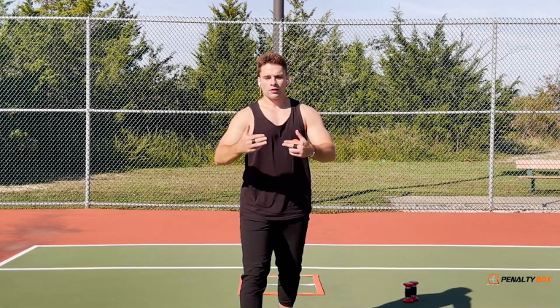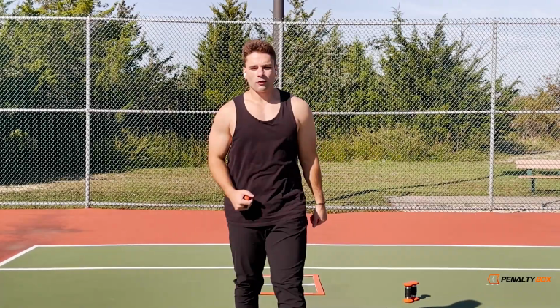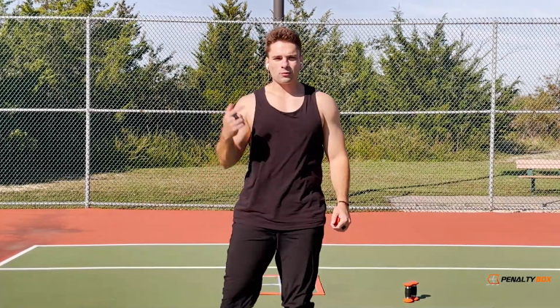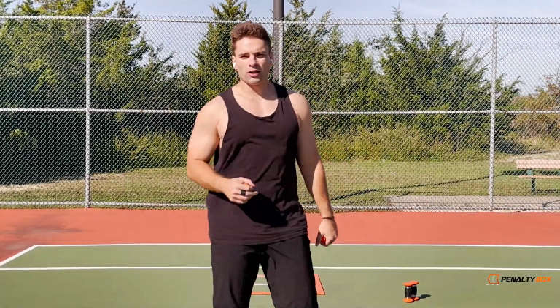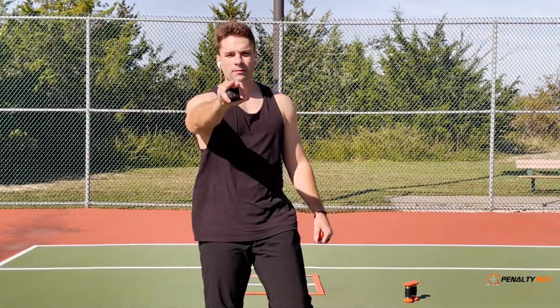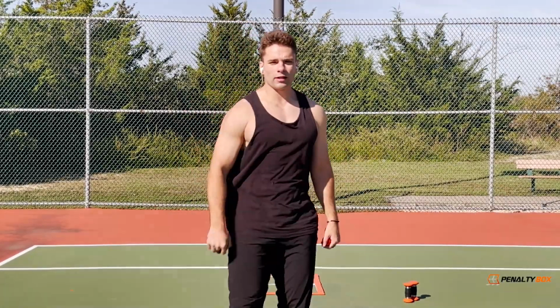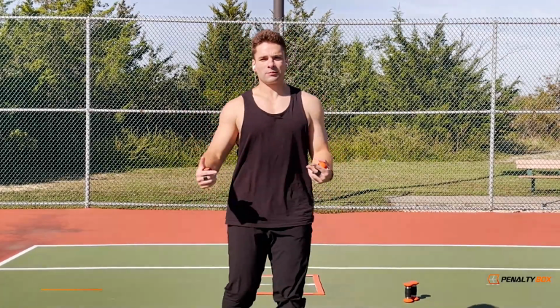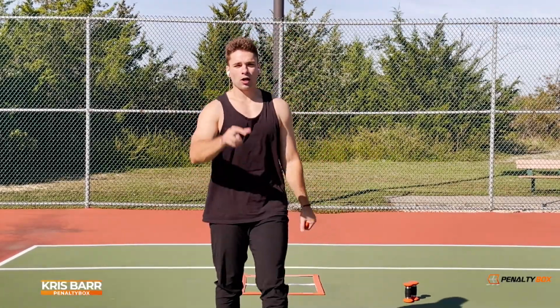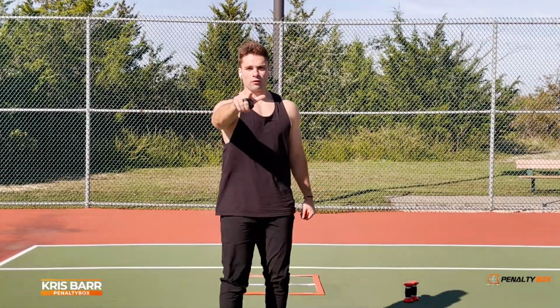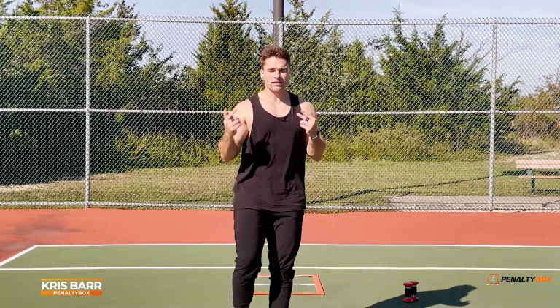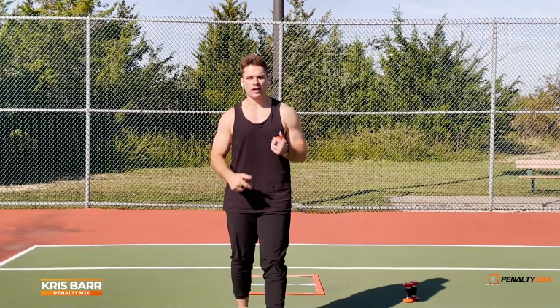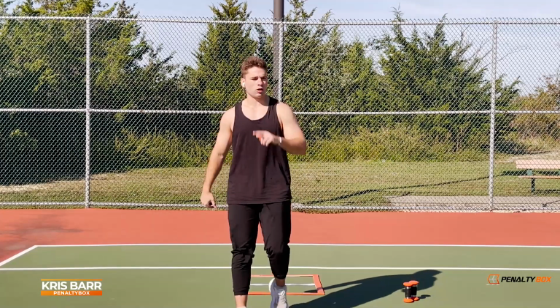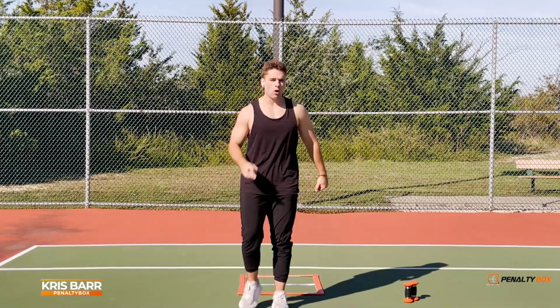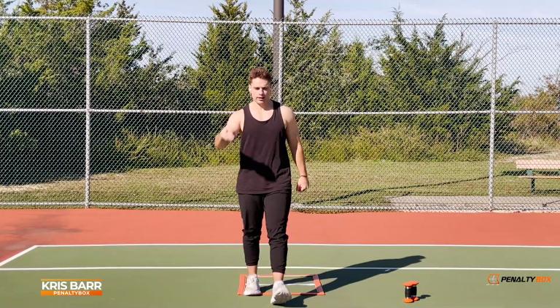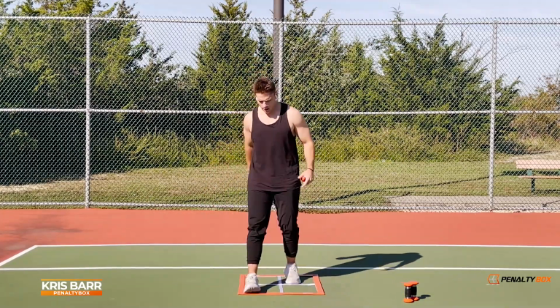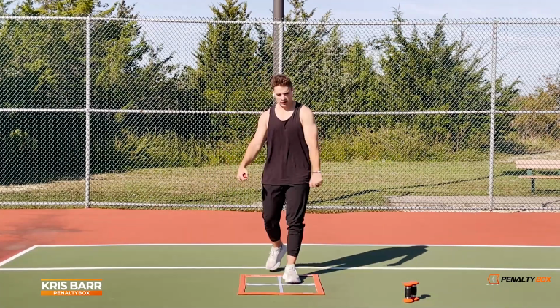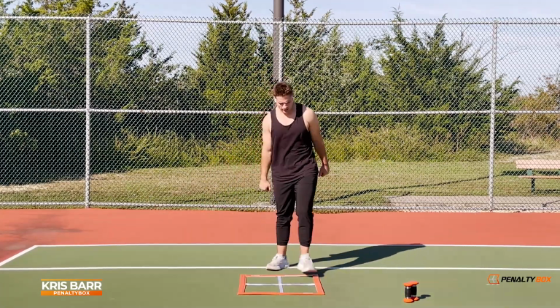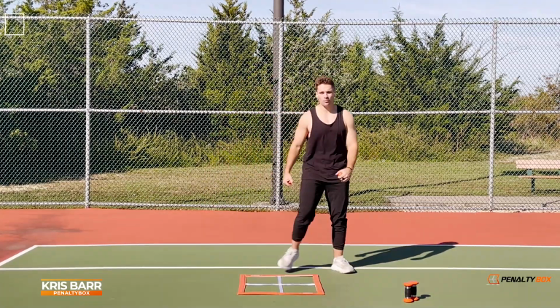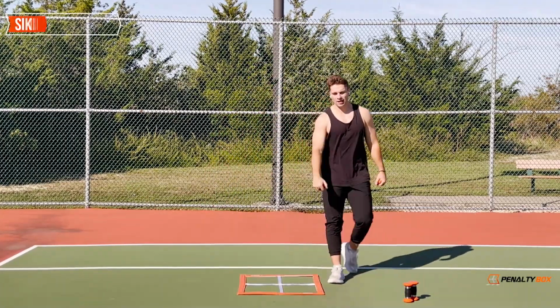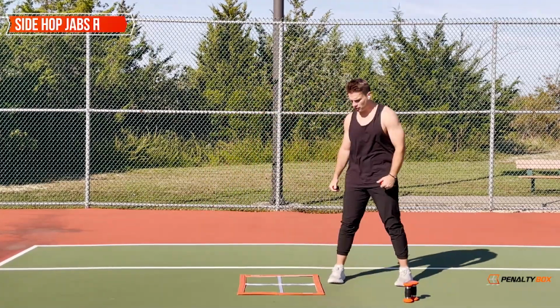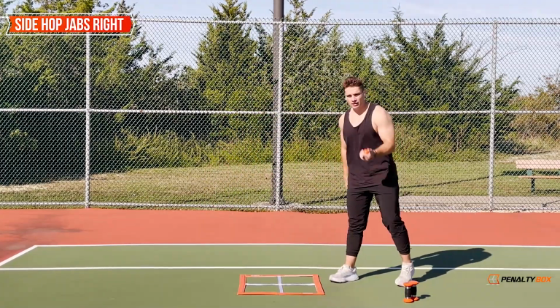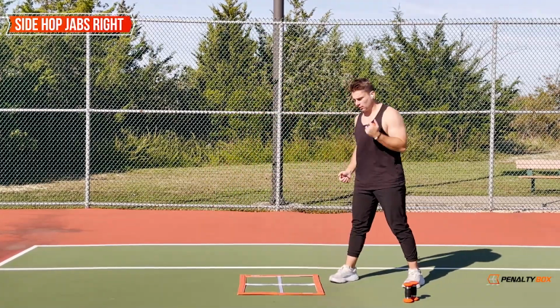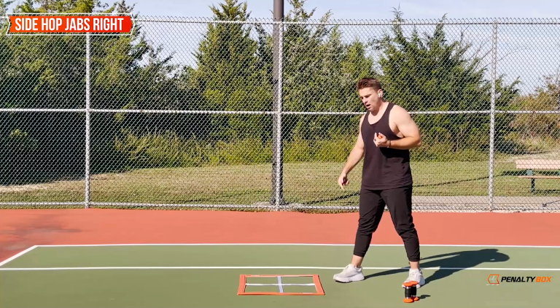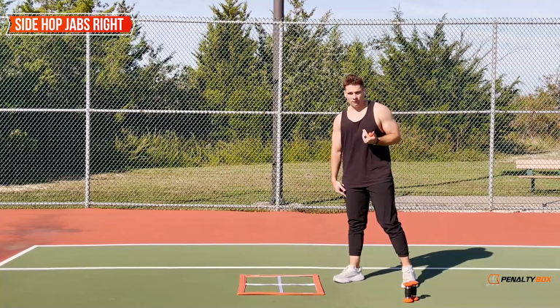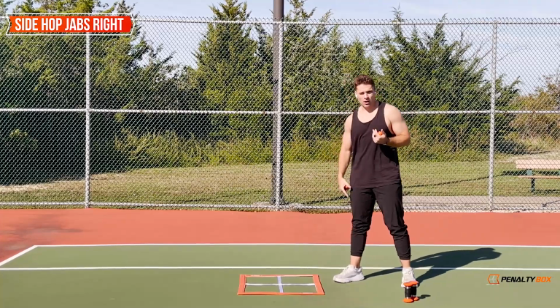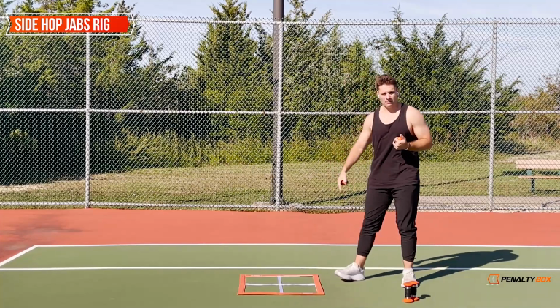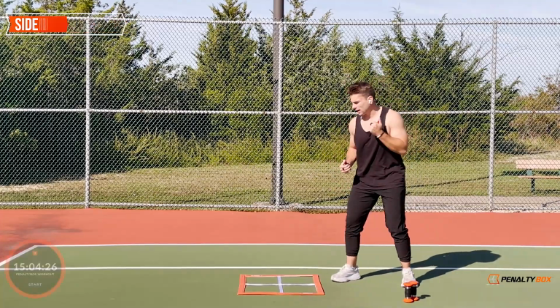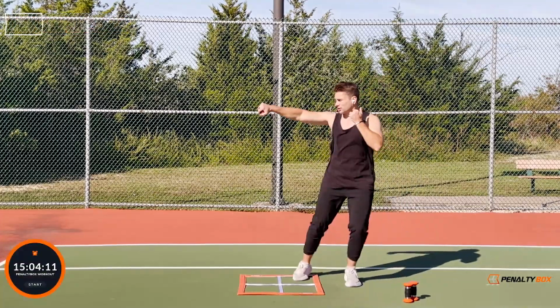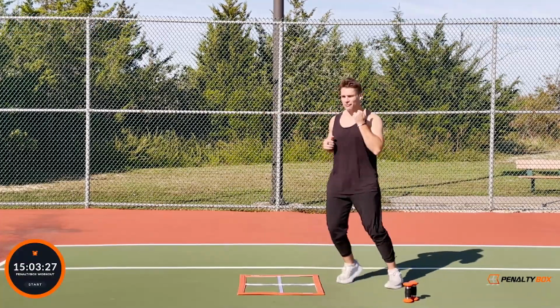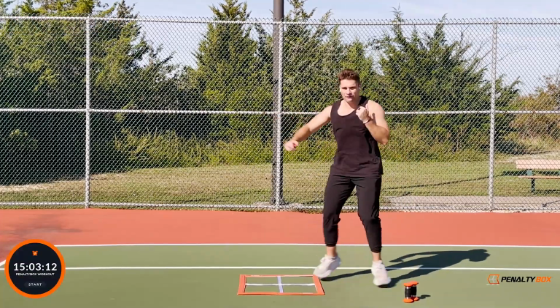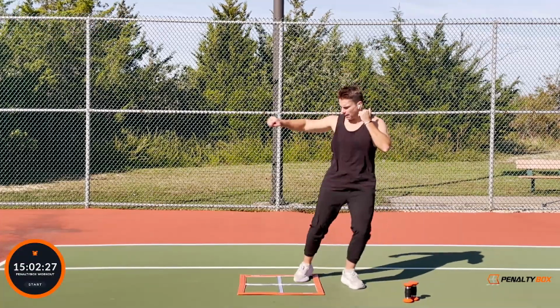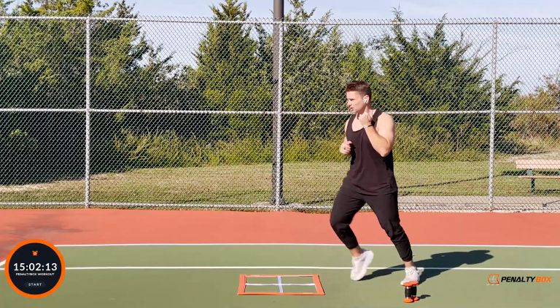Yo, what's going on guys, welcome to another Penalty Box workout! My name is Chris Barr. If you're ready, say 'I'm ready' because we're about to go all in. First exercise, we got side hop jabs — left arm comes up, right foot bottom box. Ready, set, let's go!